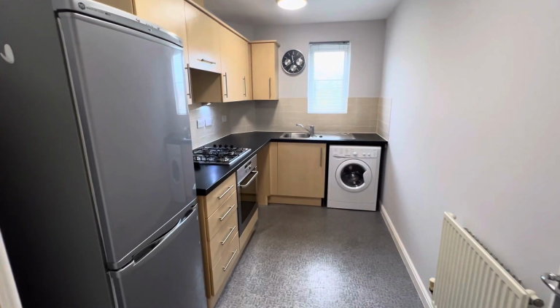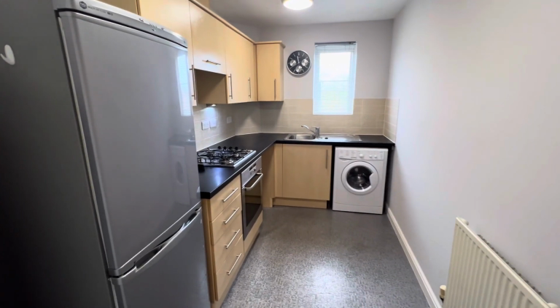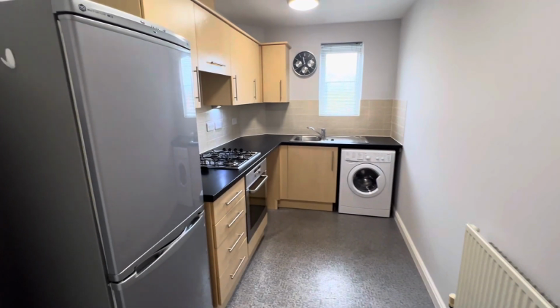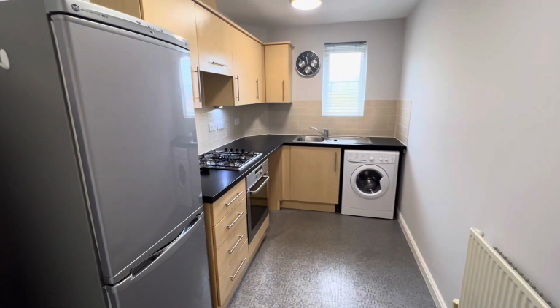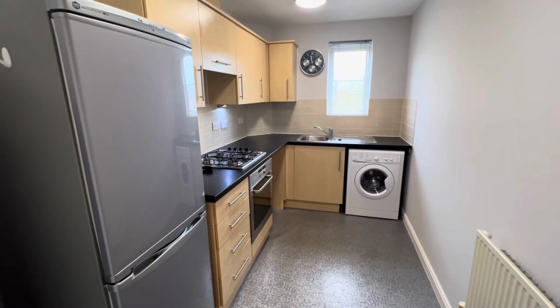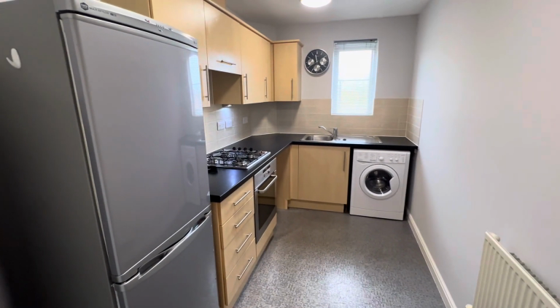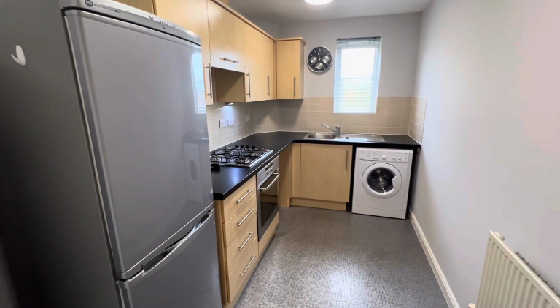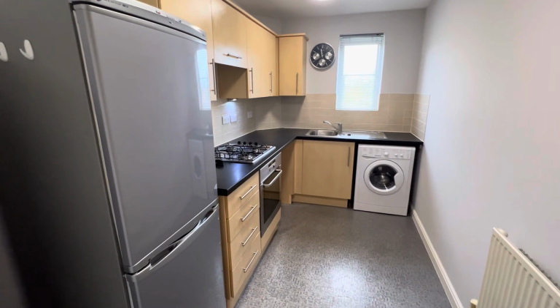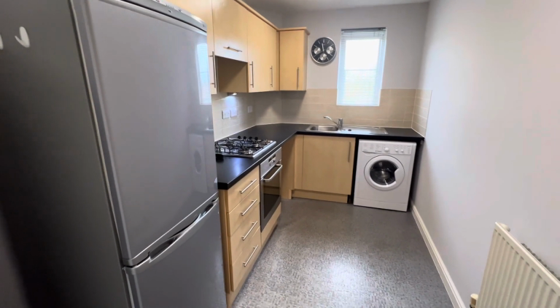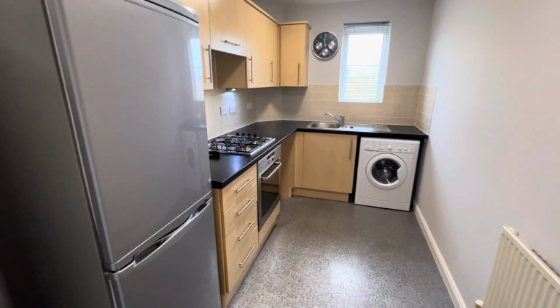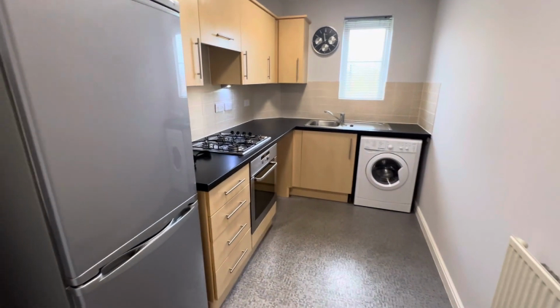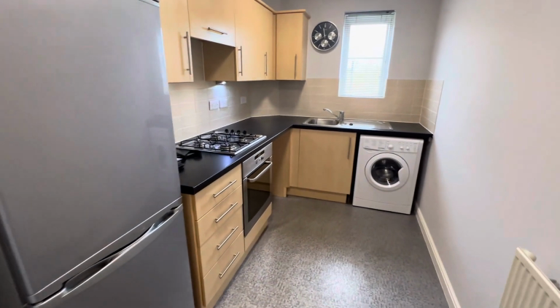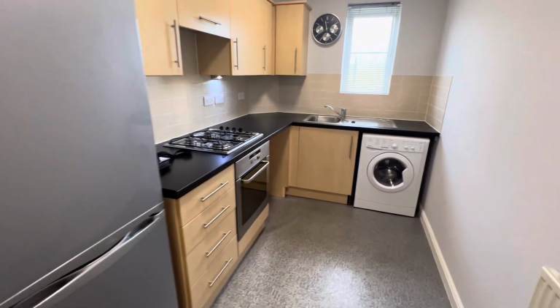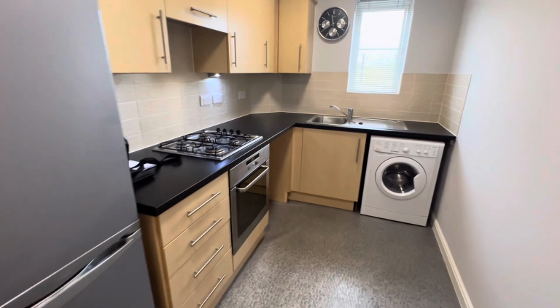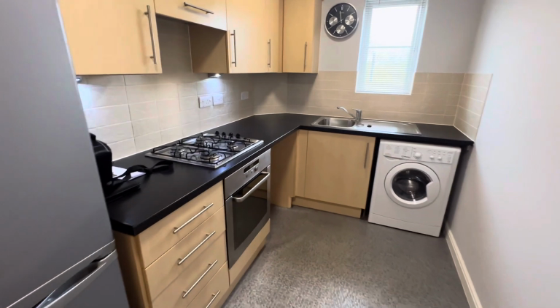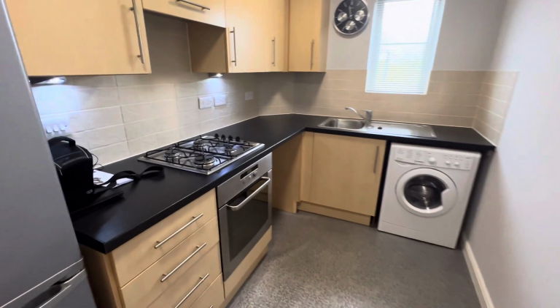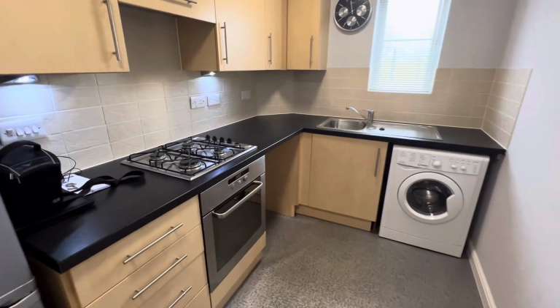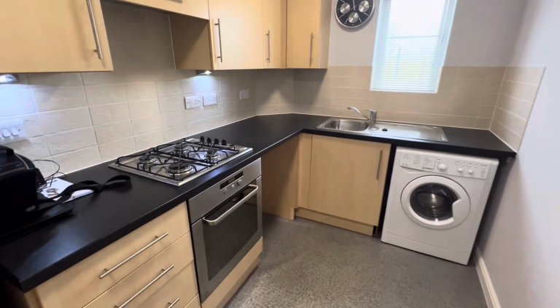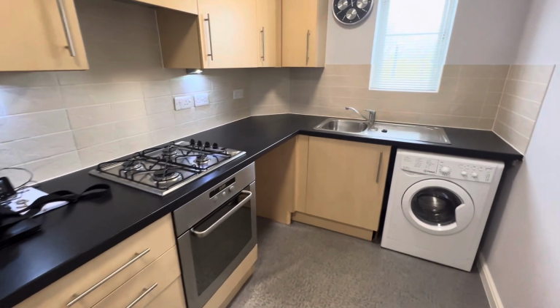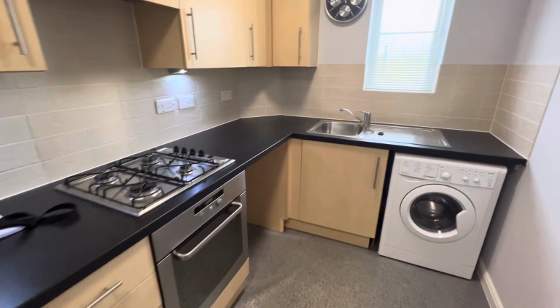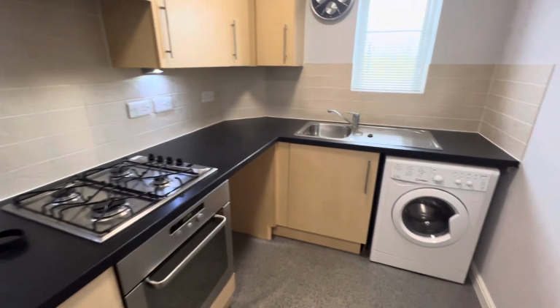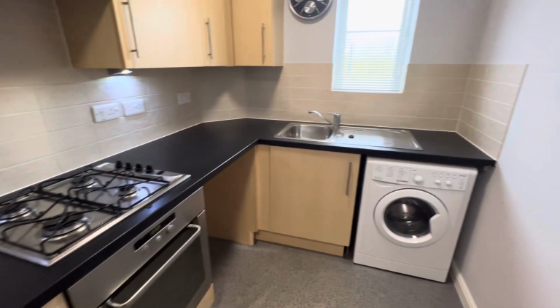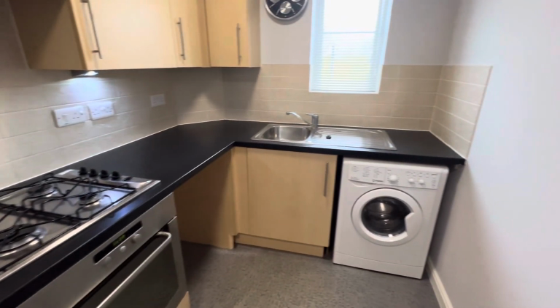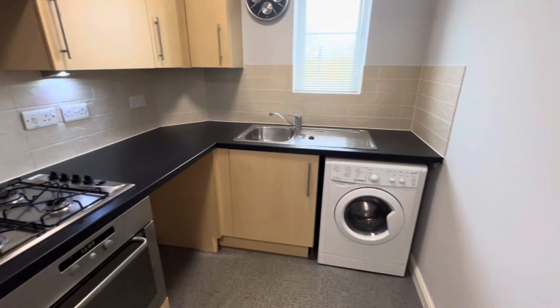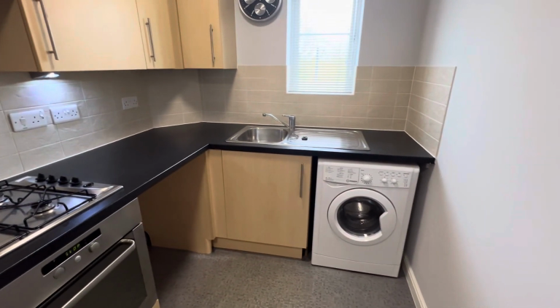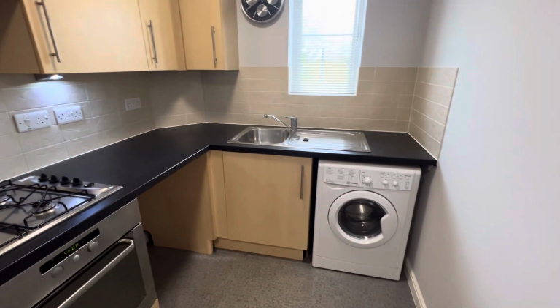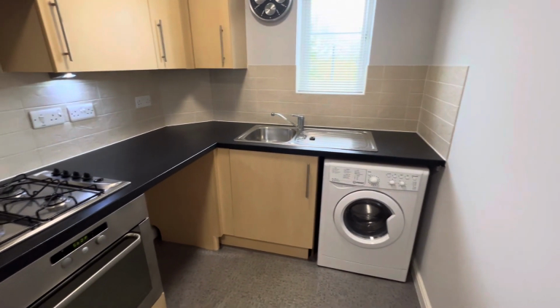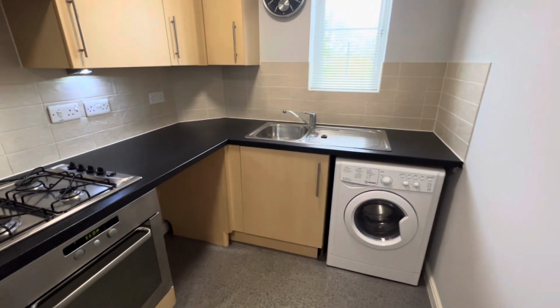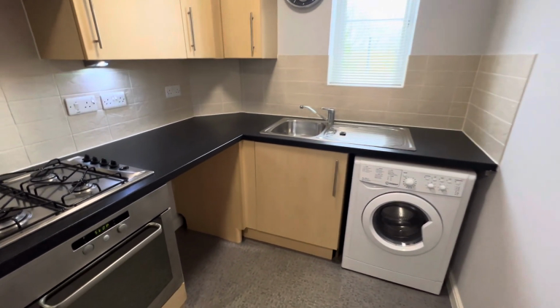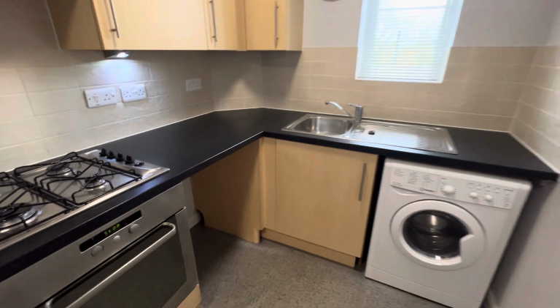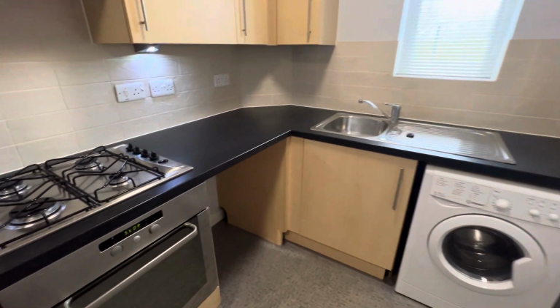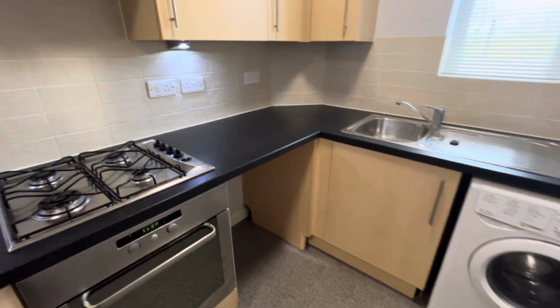A nice feature is a separate kitchen with a fridge freezer, built-under oven, gas hob, washer dryer, and if you have one, space for your own dishwasher.